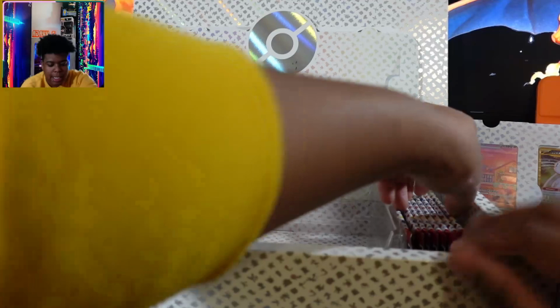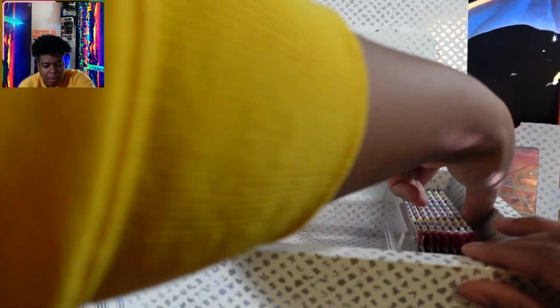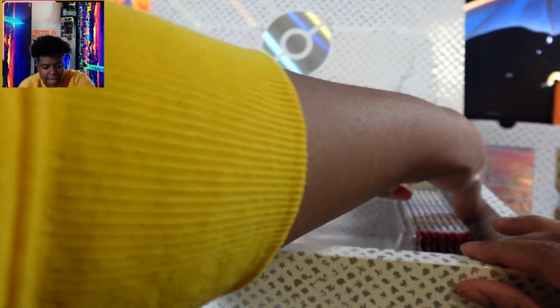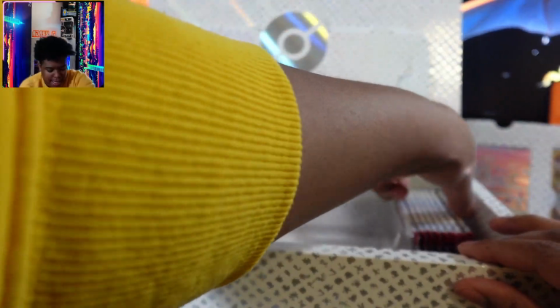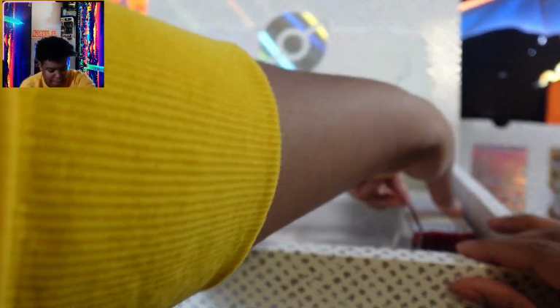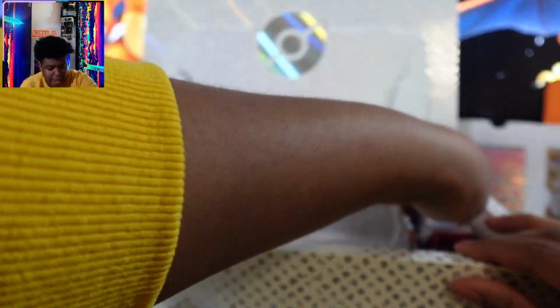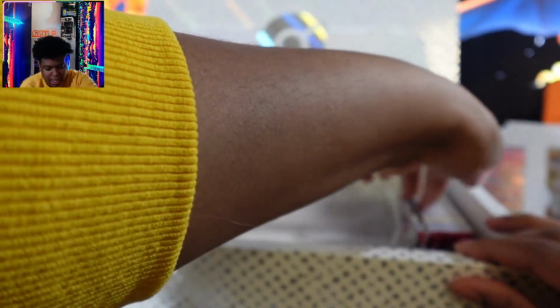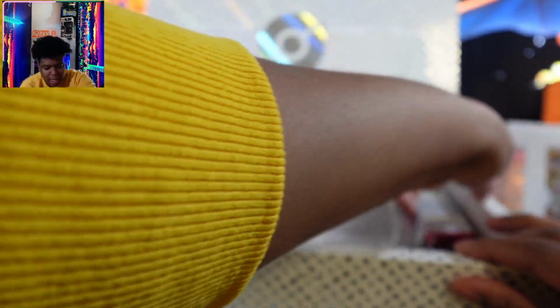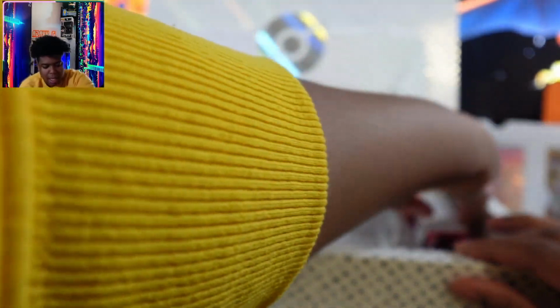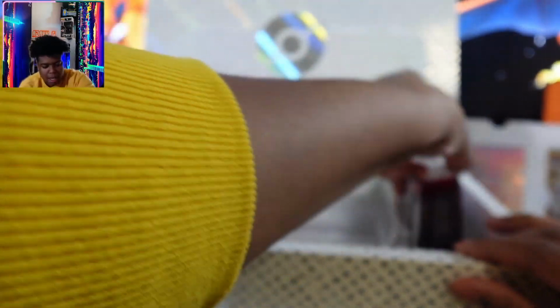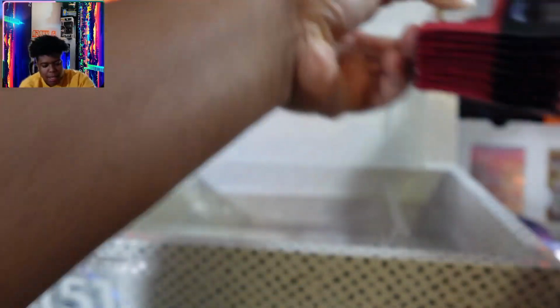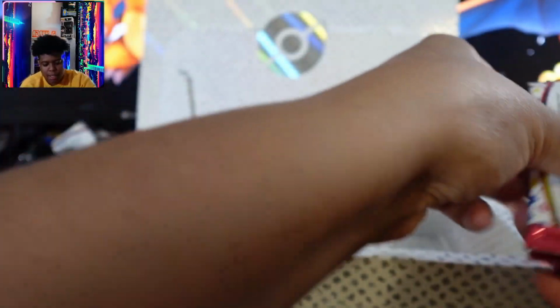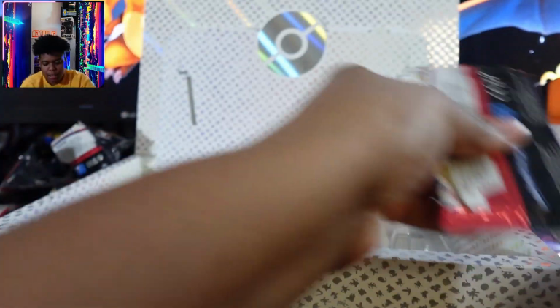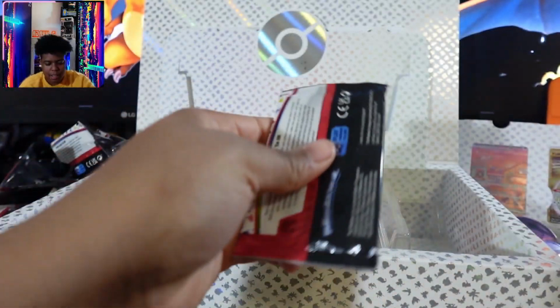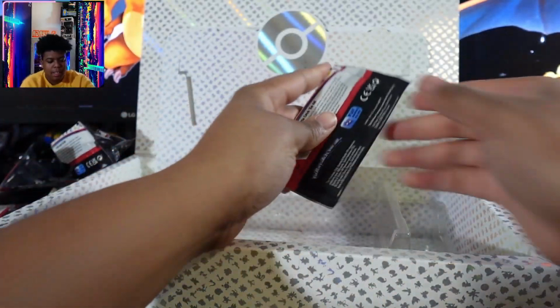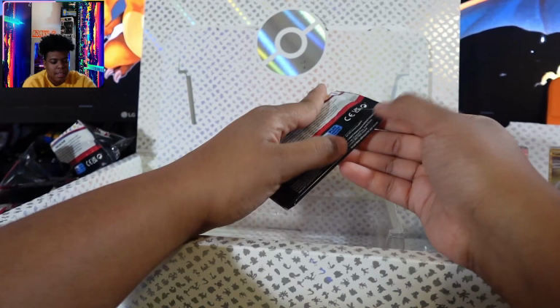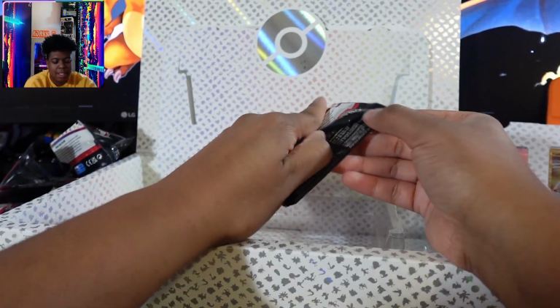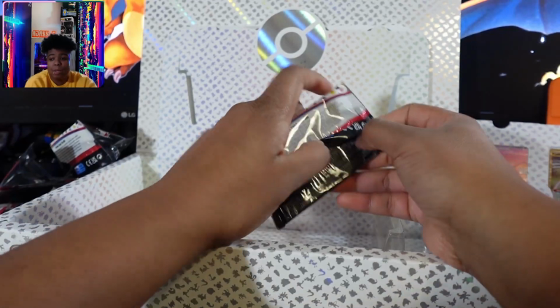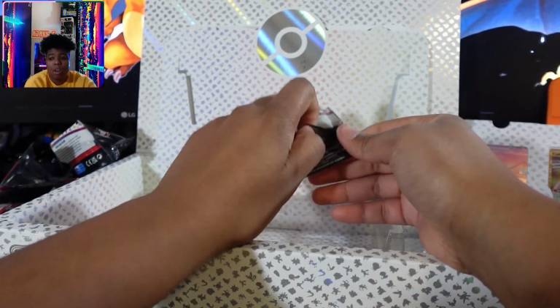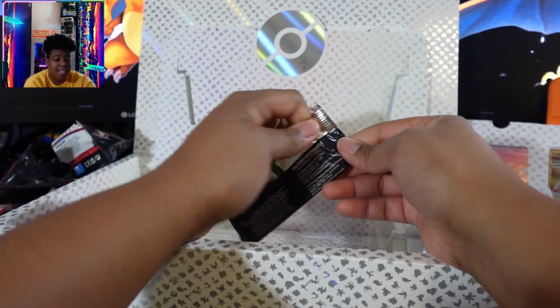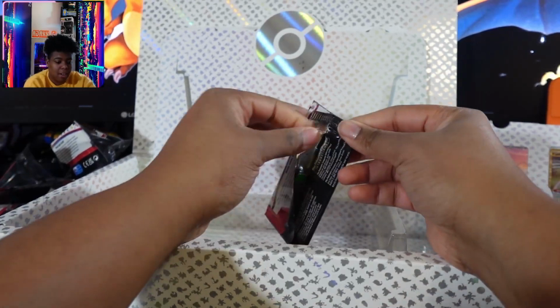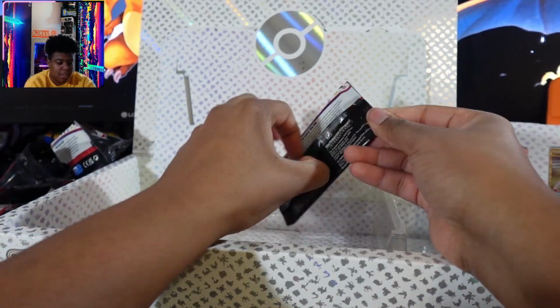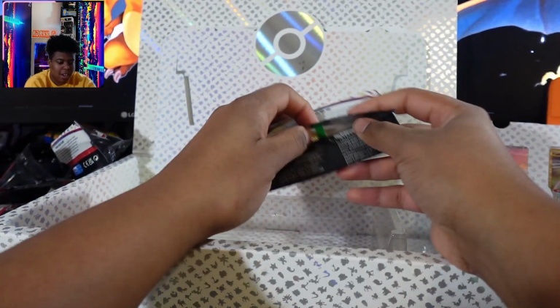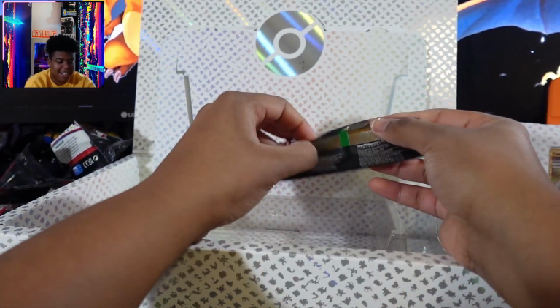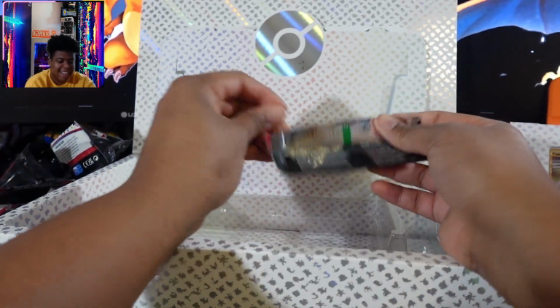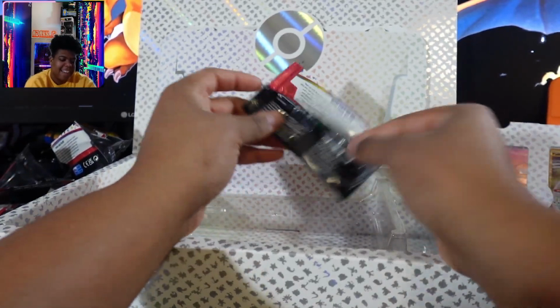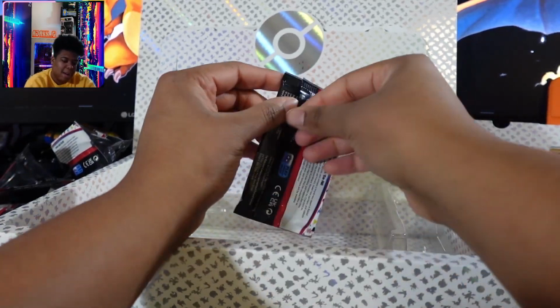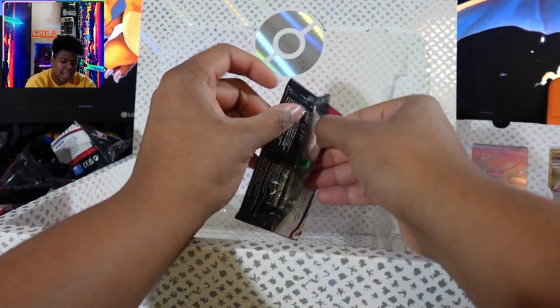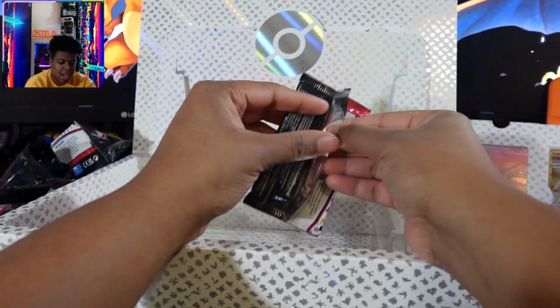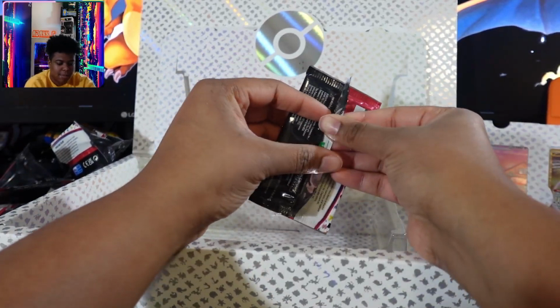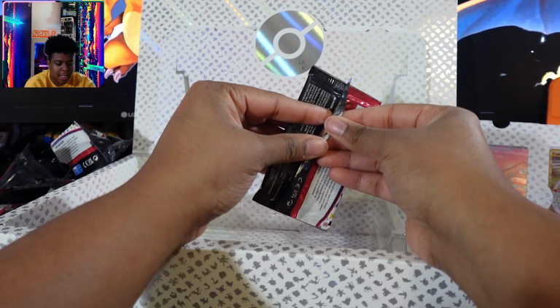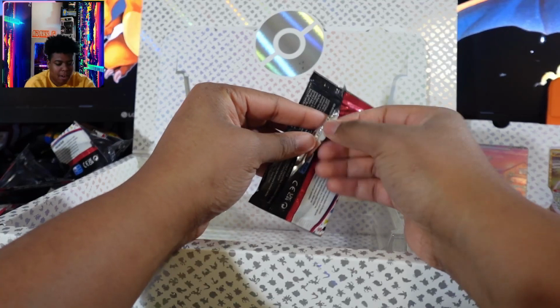Let's open the next eight packs. This might just be one long-ass video. I appreciate you guys if you made it this far.